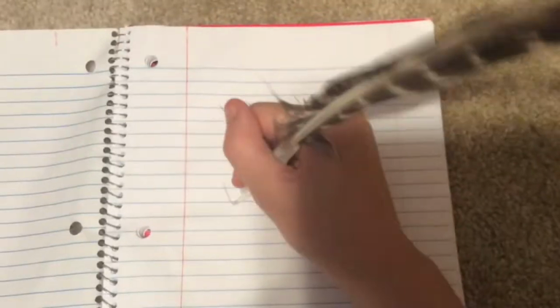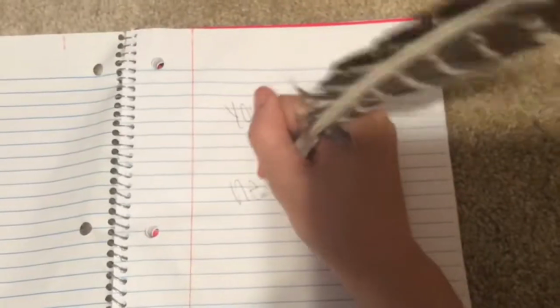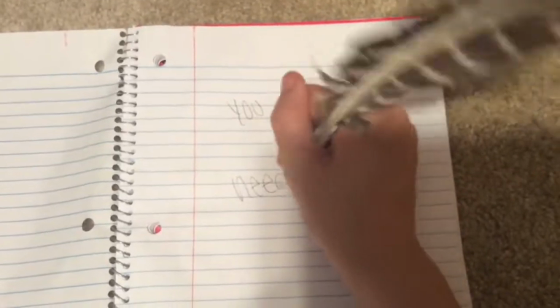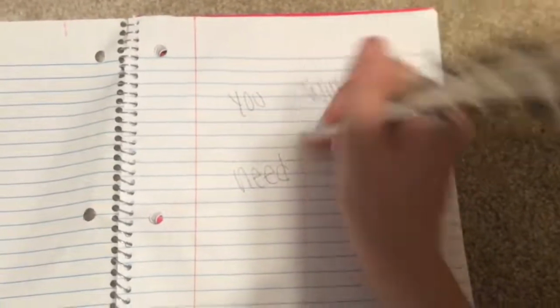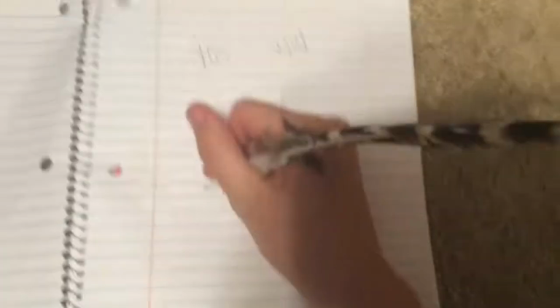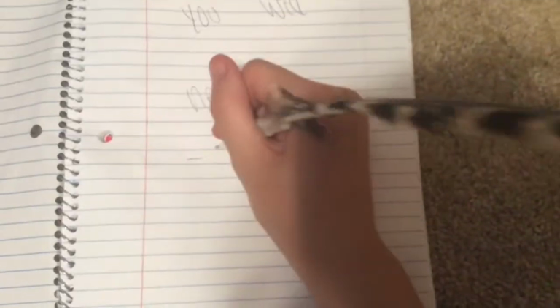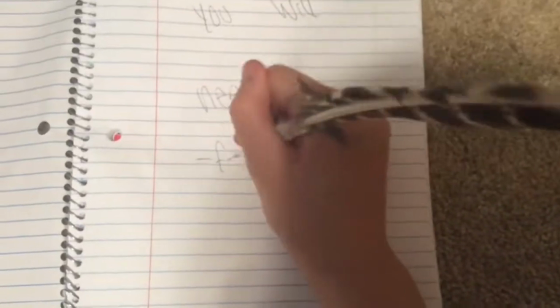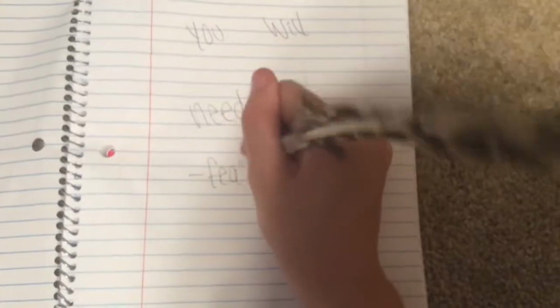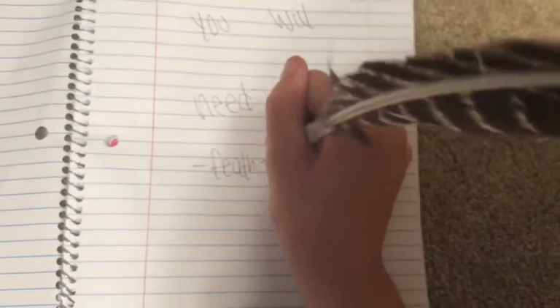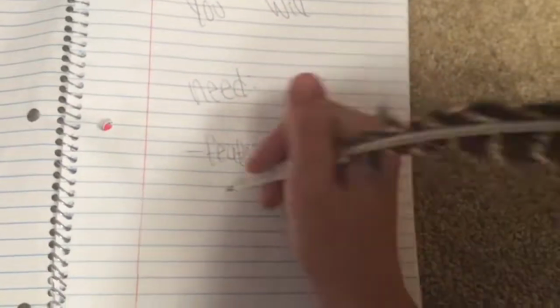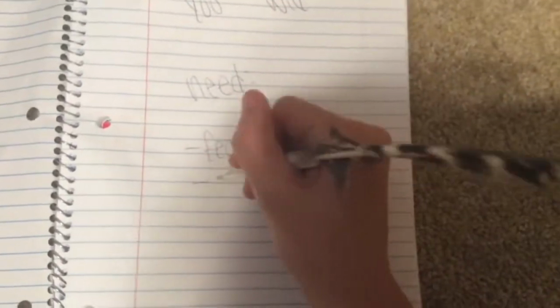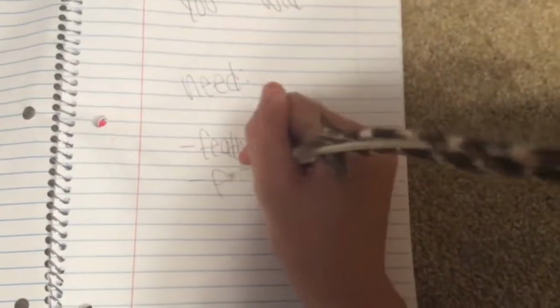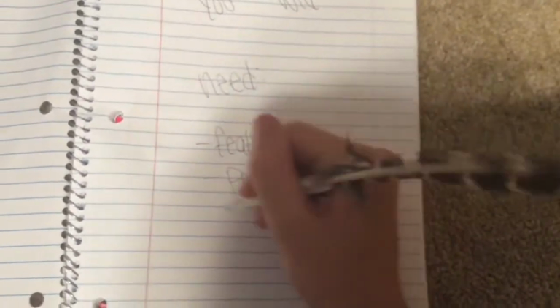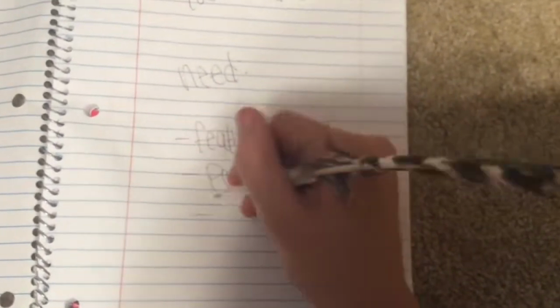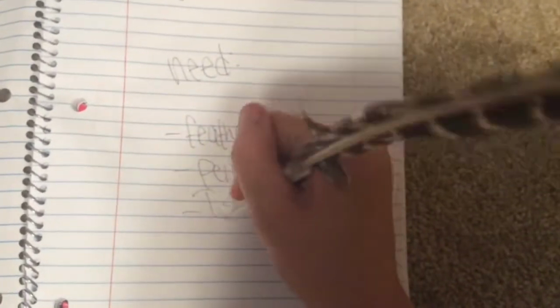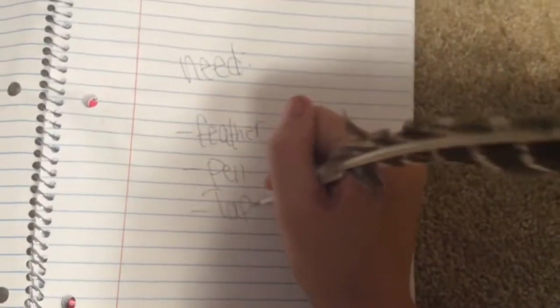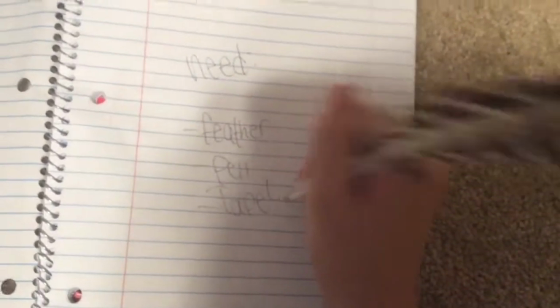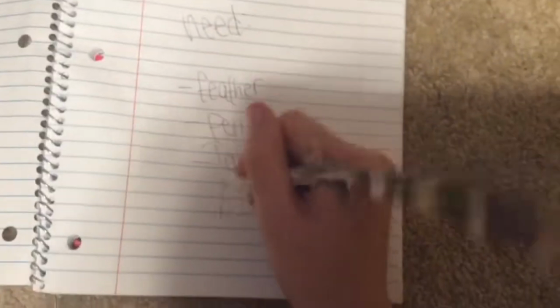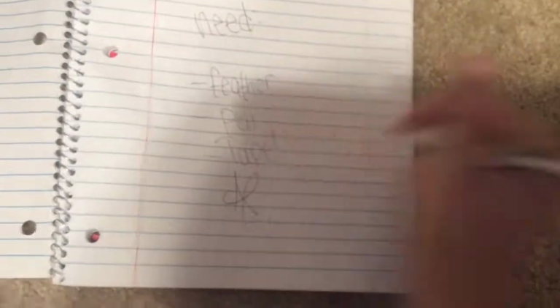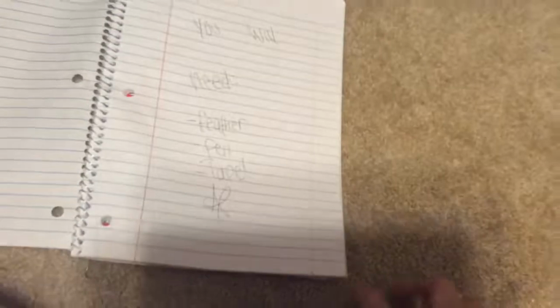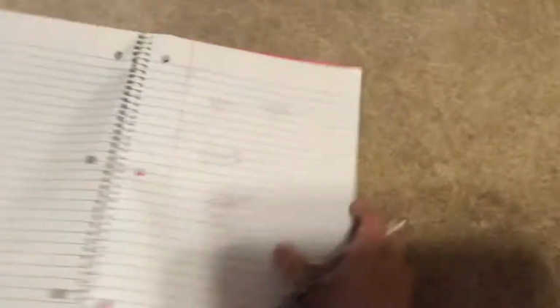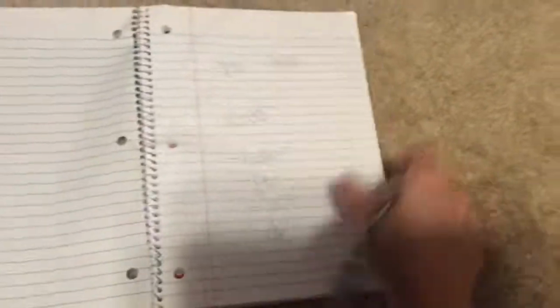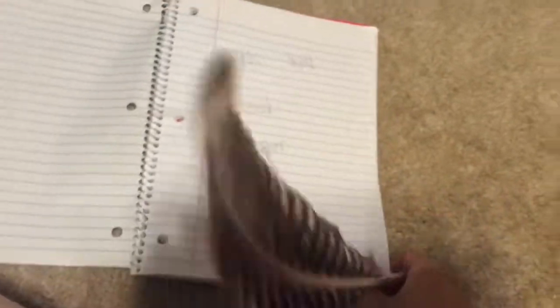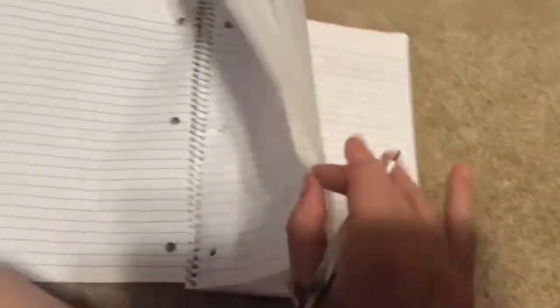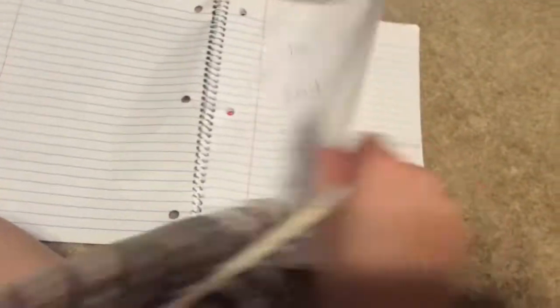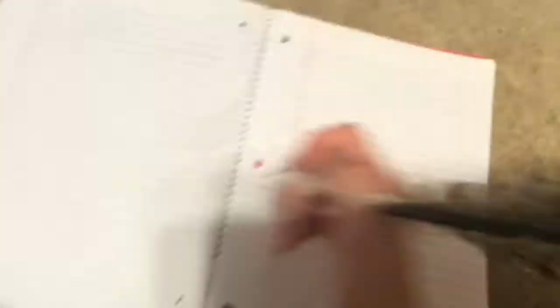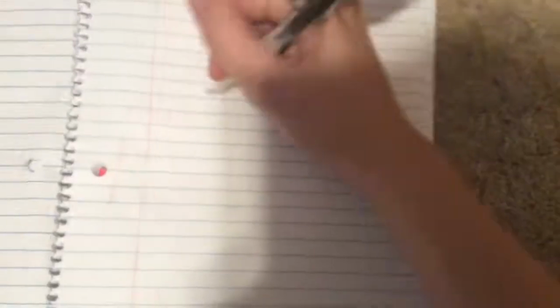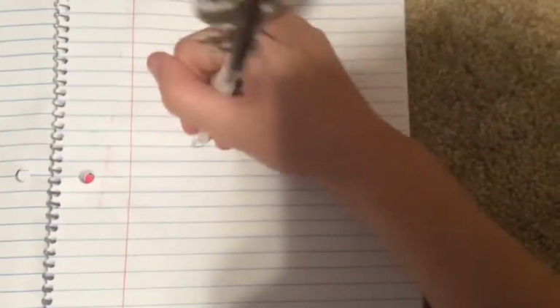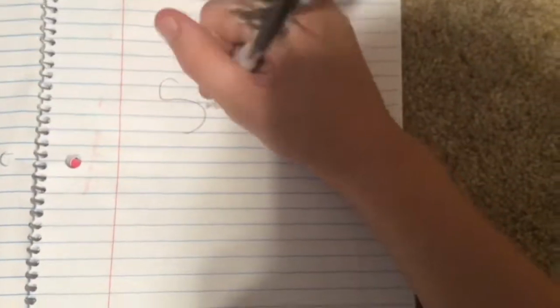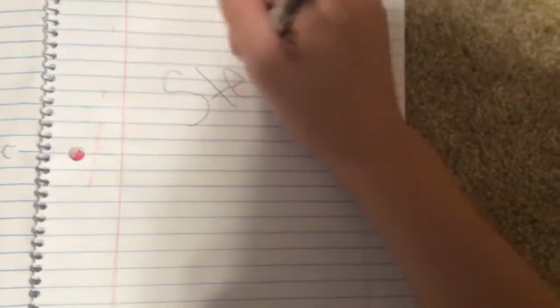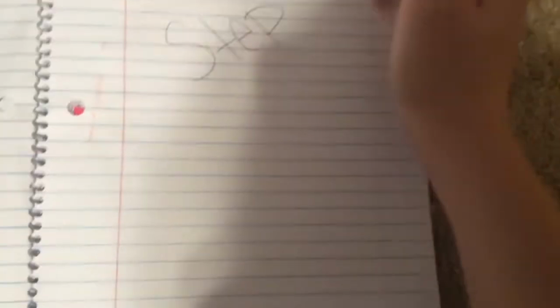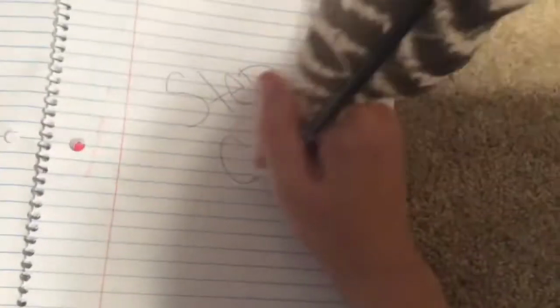Just gather your supplies. All you will need is a feather — make sure you washed it — a pen, and some tape. And that's all you'll need. It's super easy, and let's just go on and look at step one.